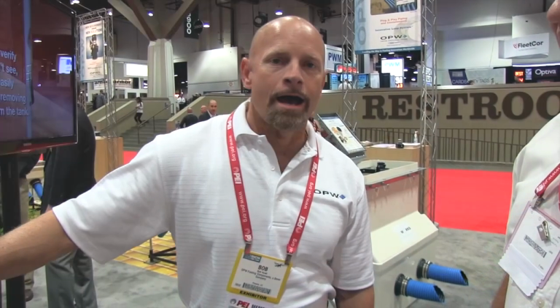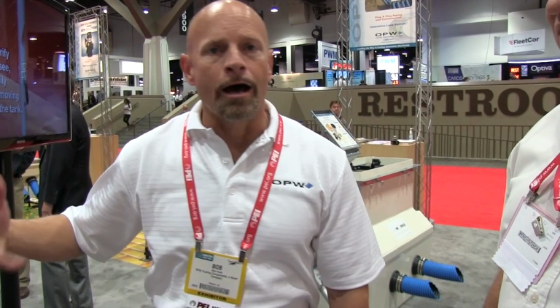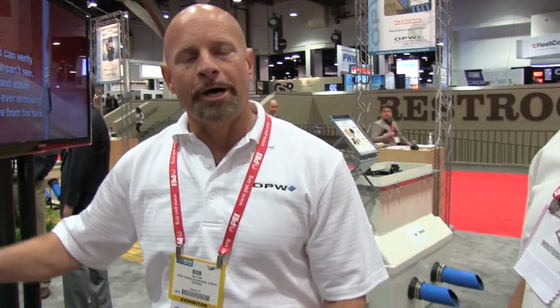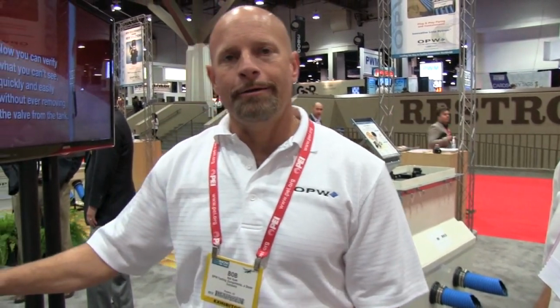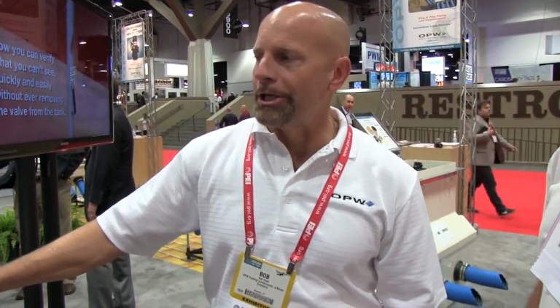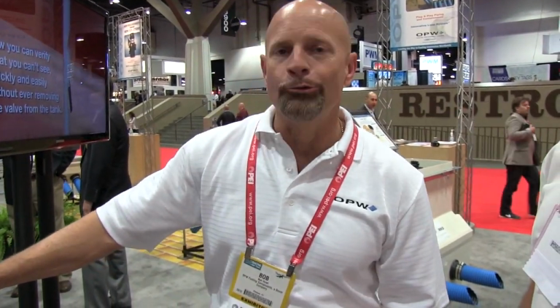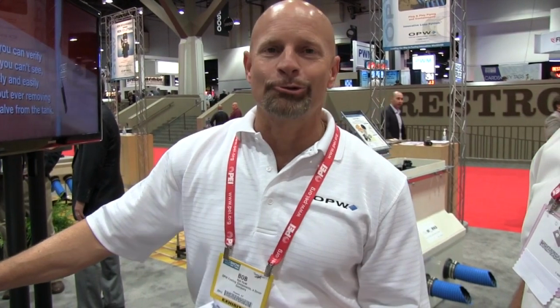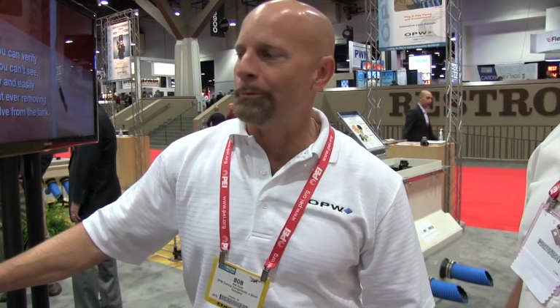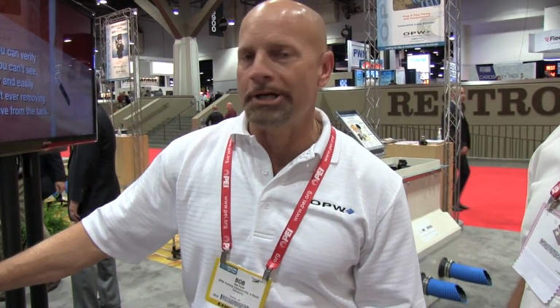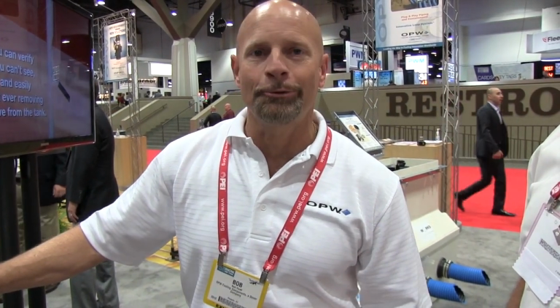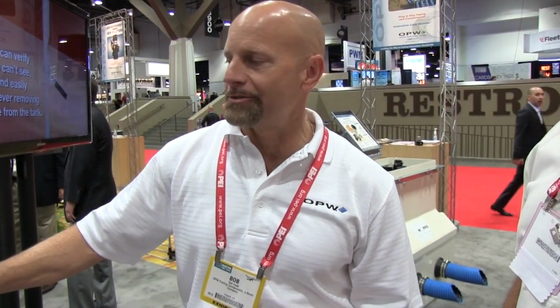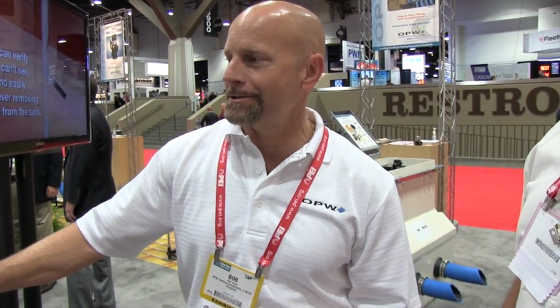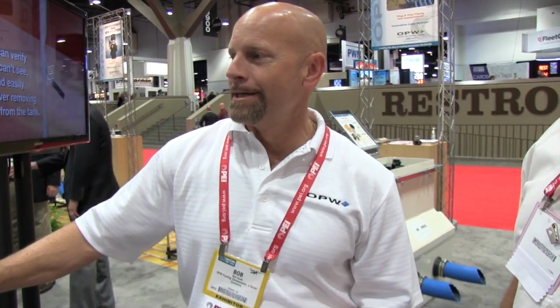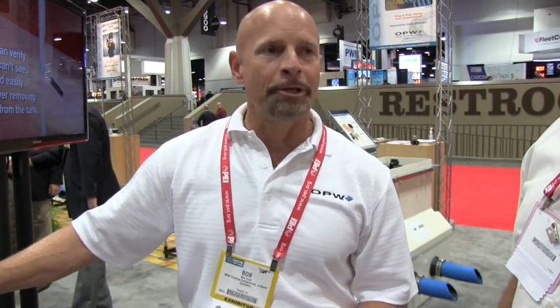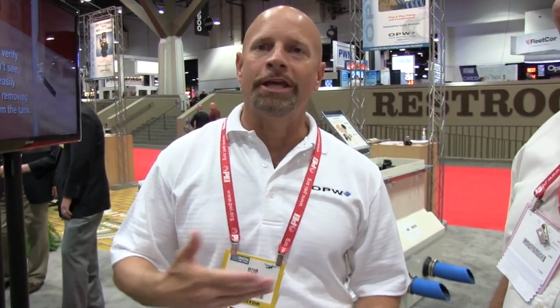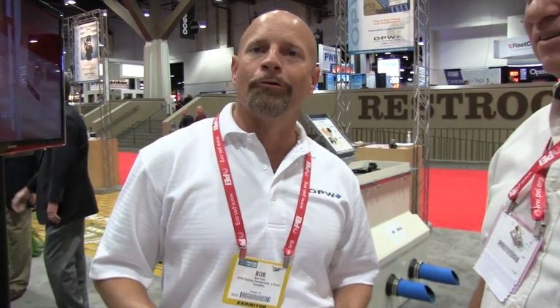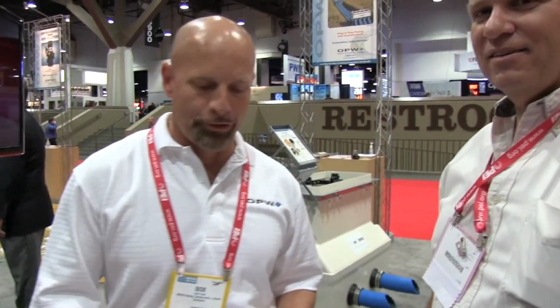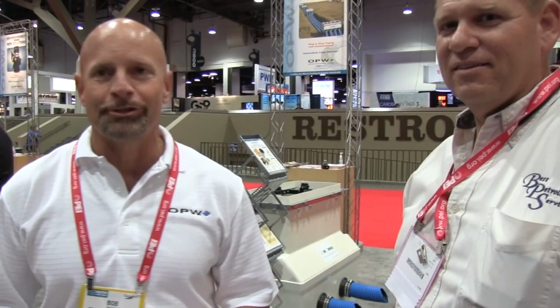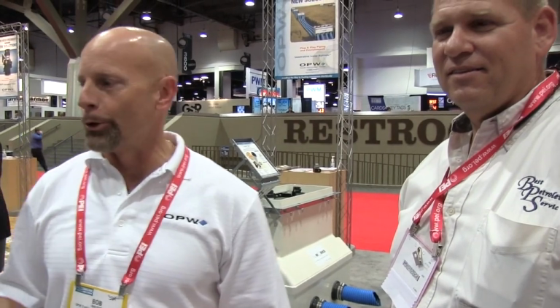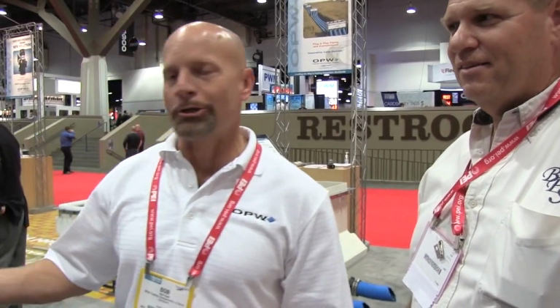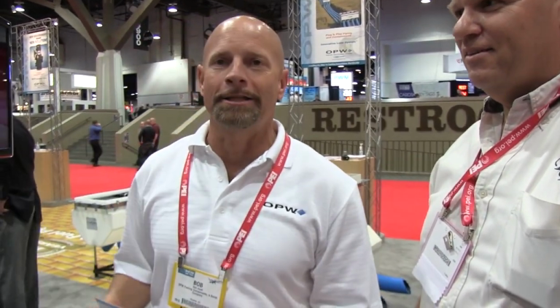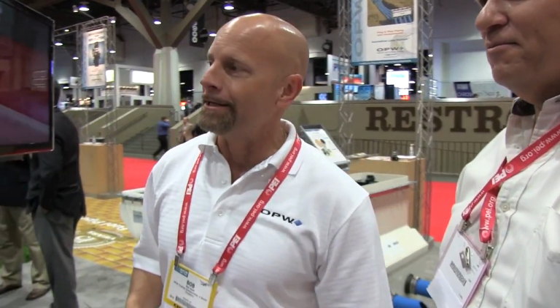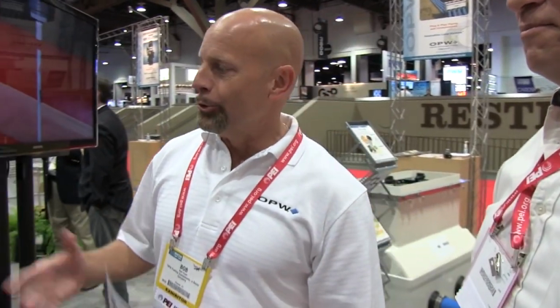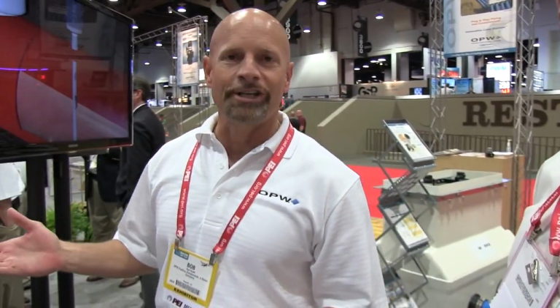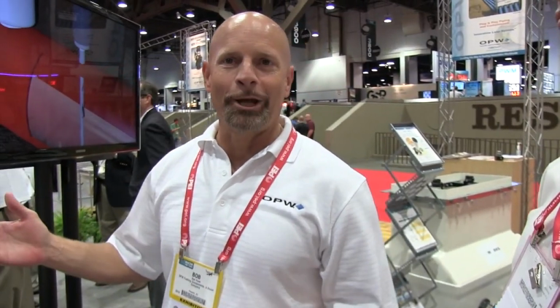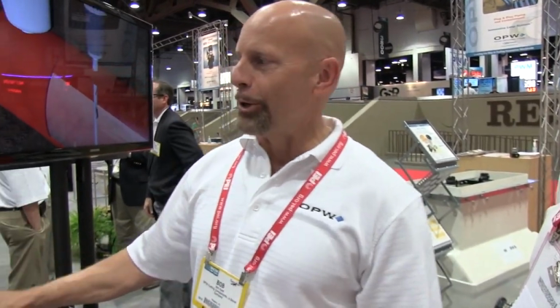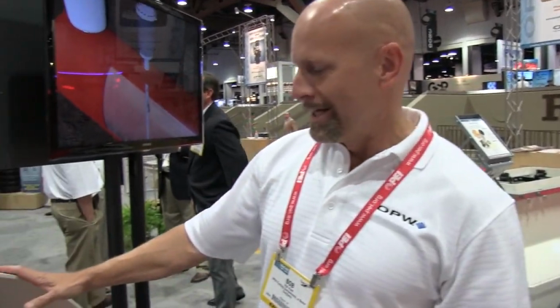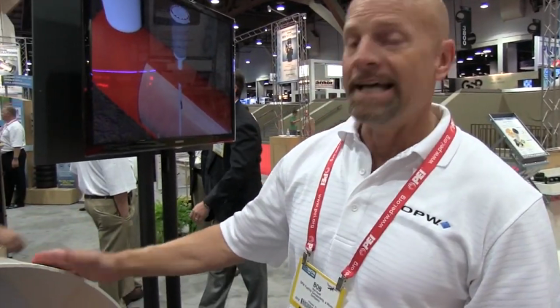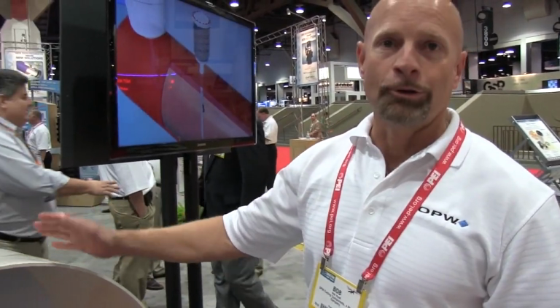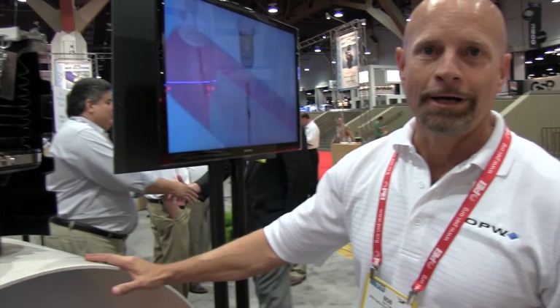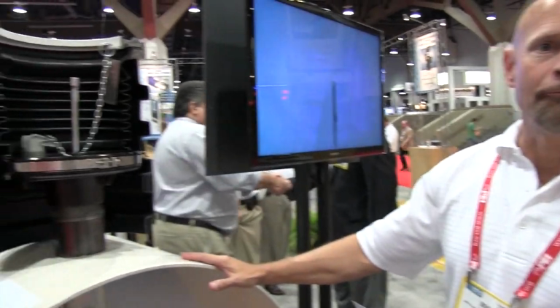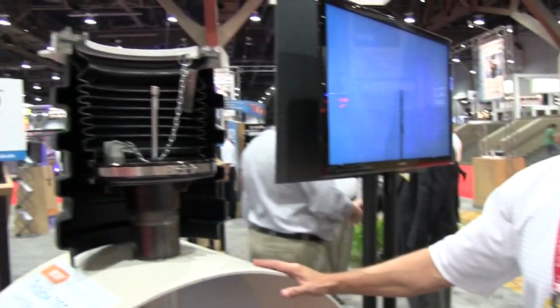Hi, I'm Bob Hyatt at the 2012 PEI show in Las Vegas. I'm here with Keith, one of our distributors, and we're about to look at the new 71SO testable fill limiter.